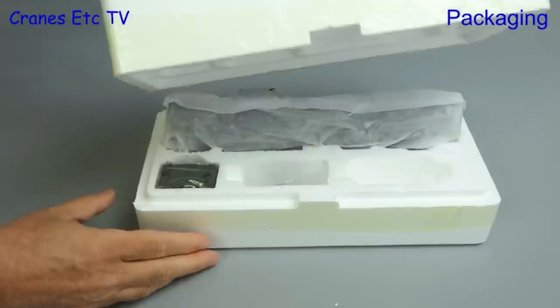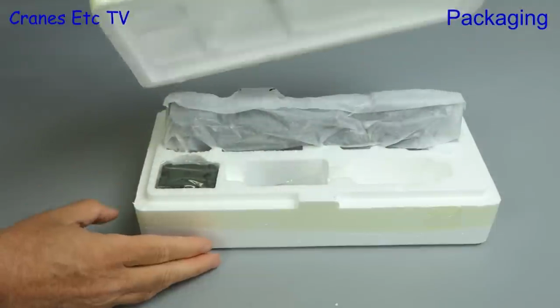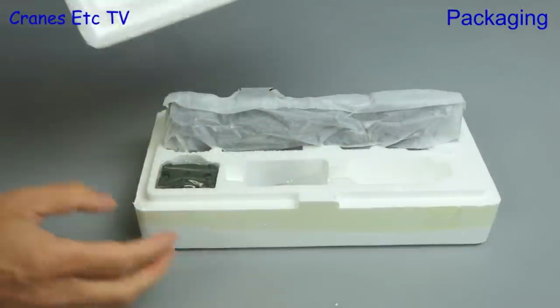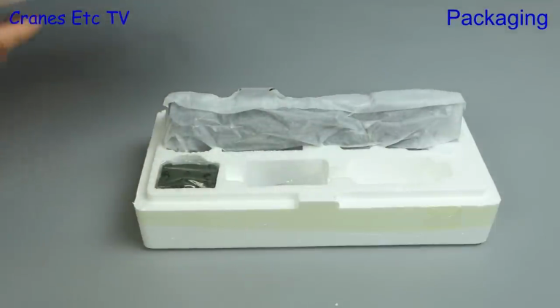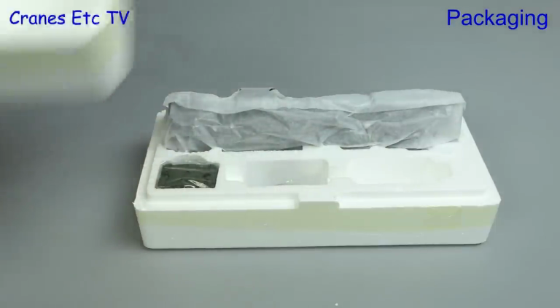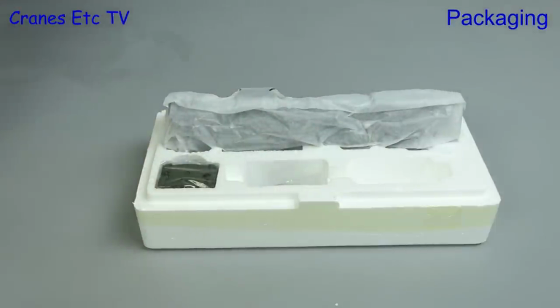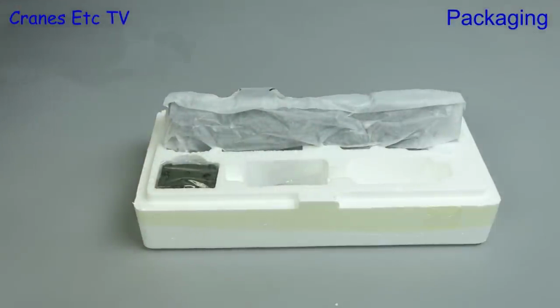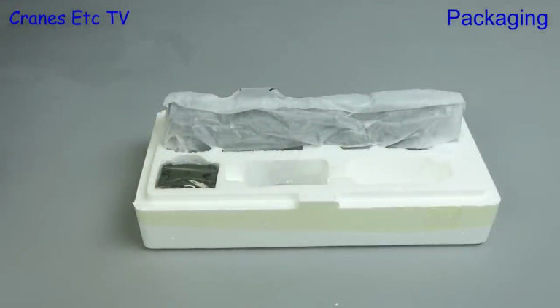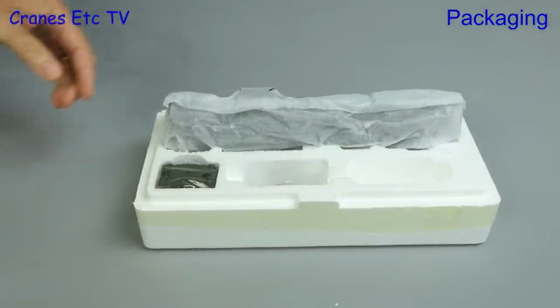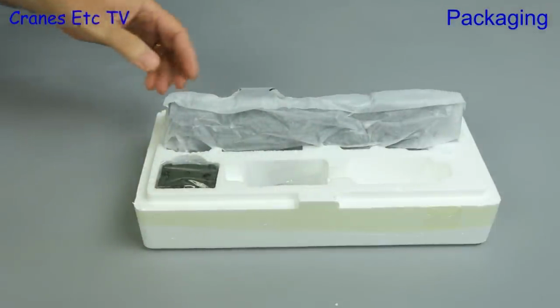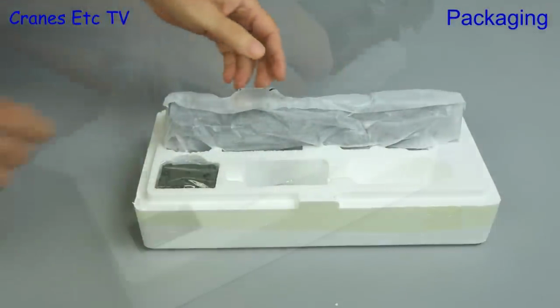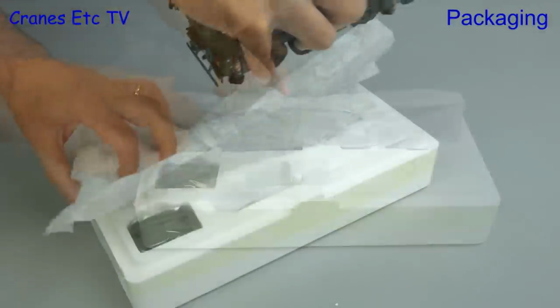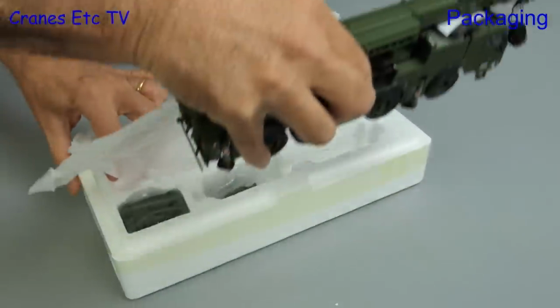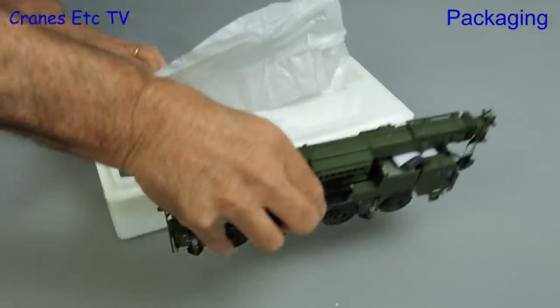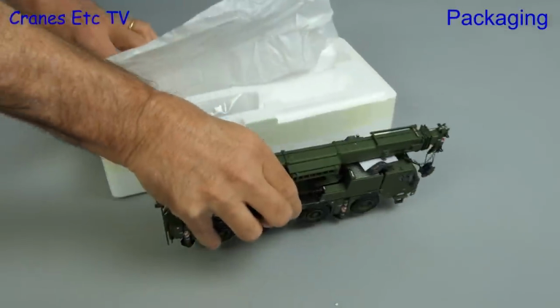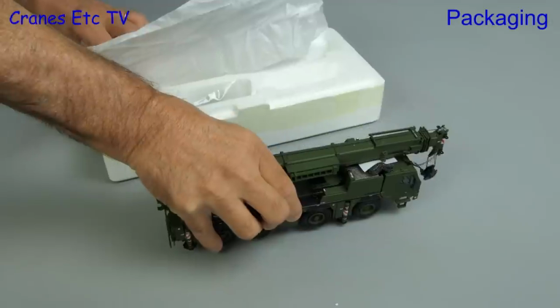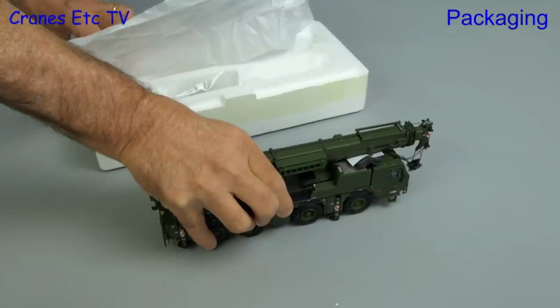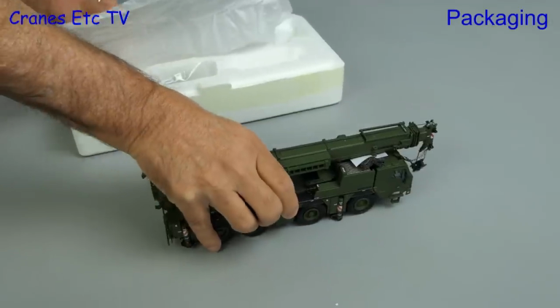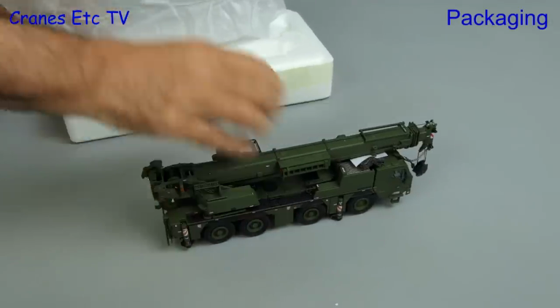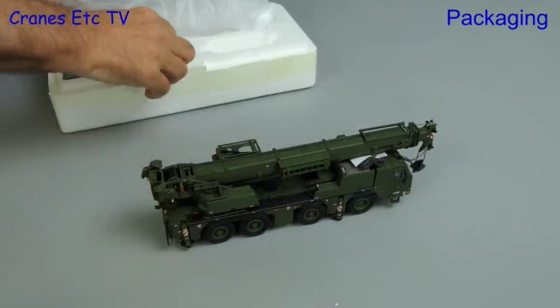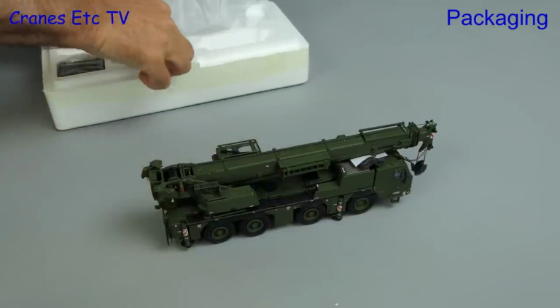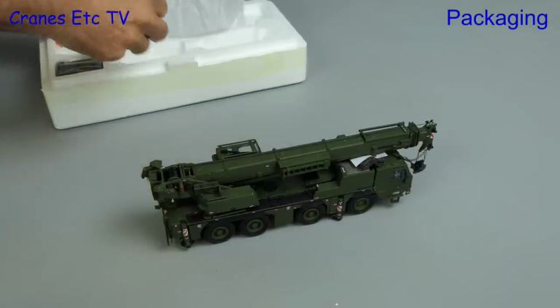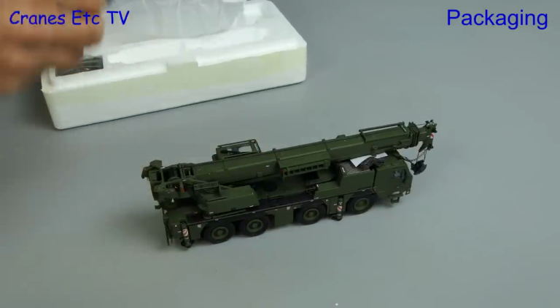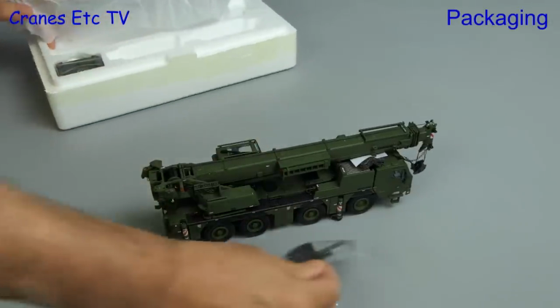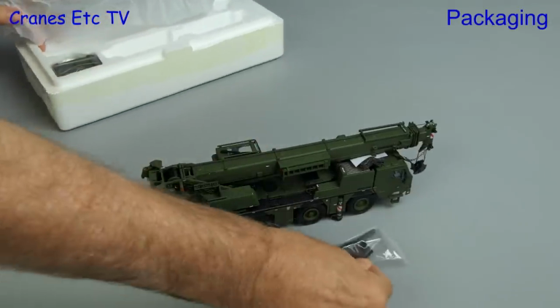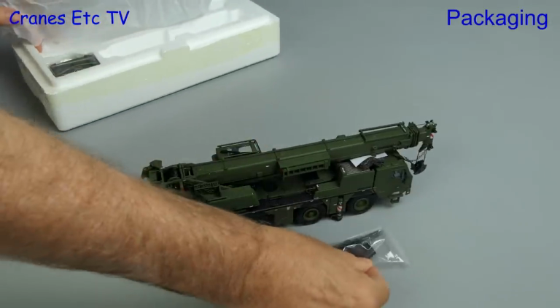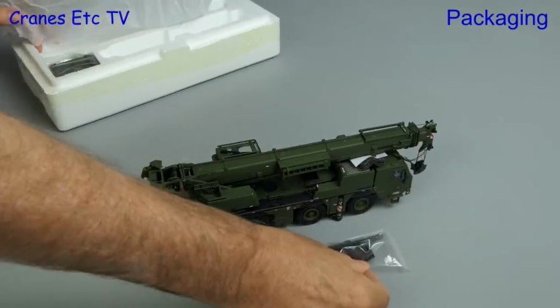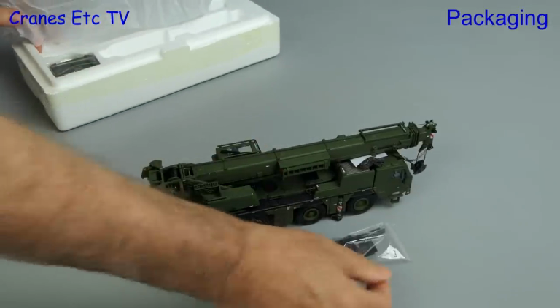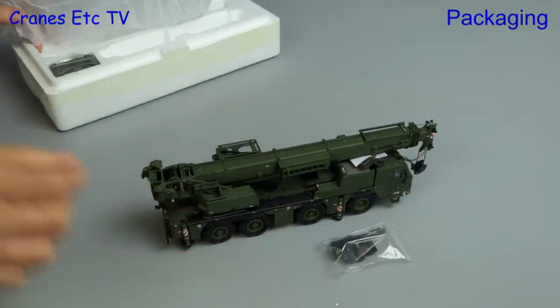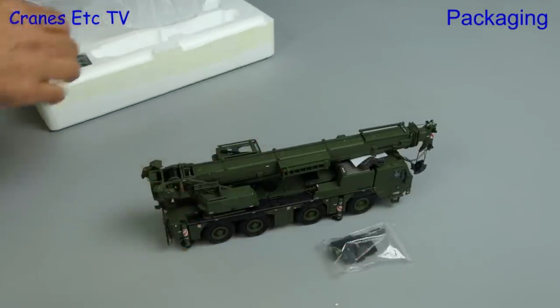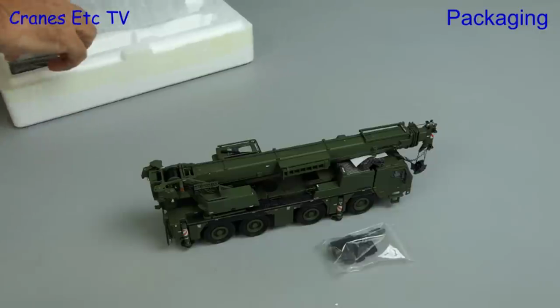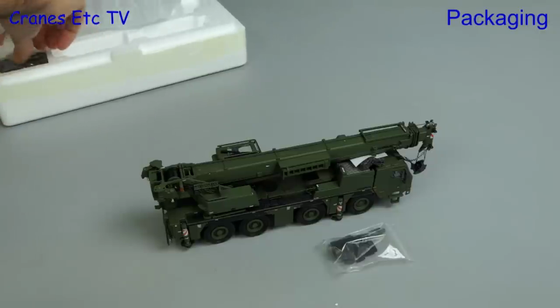We can remove the top tray and there's the model wrapped in soft paper. Out it comes once it's removed from the wrapping. Also in the box is a bag of some parts and there's also the counterweight.